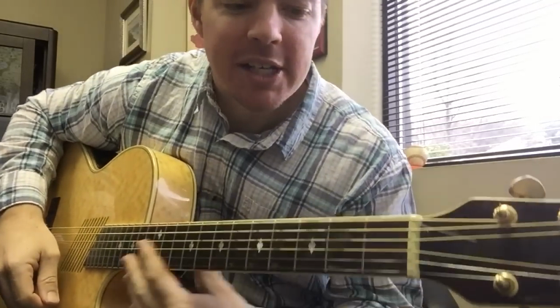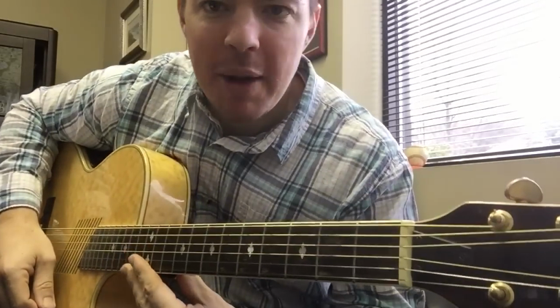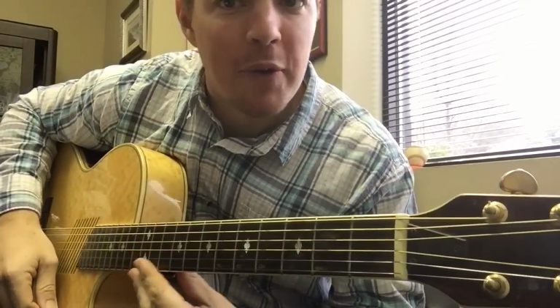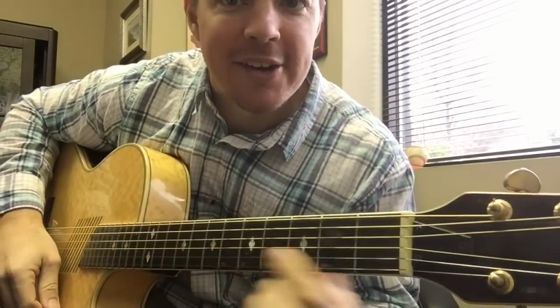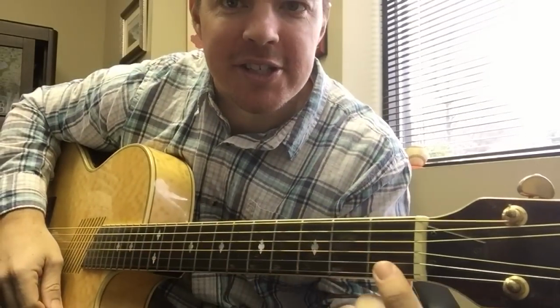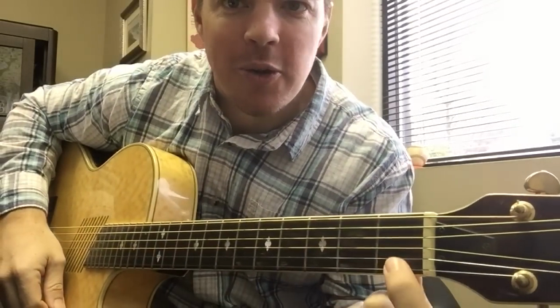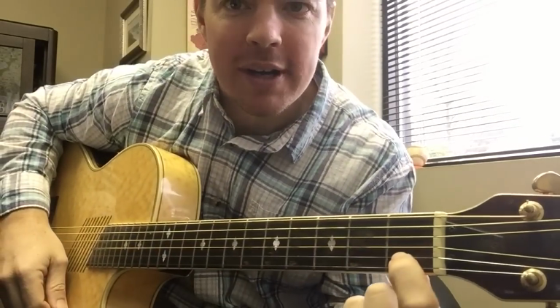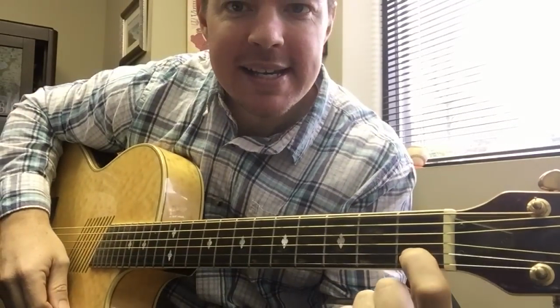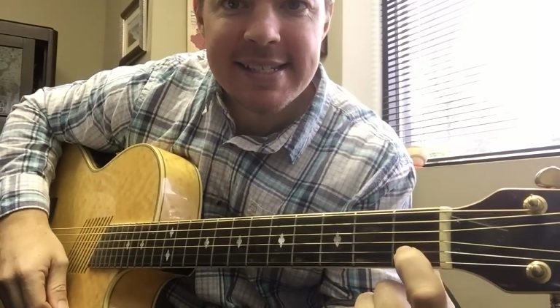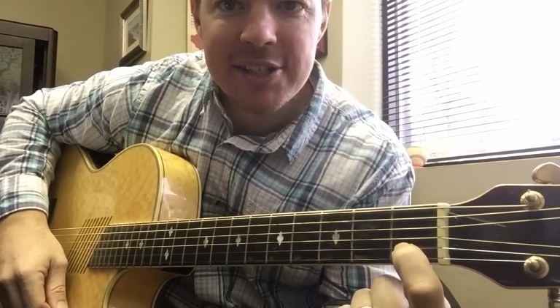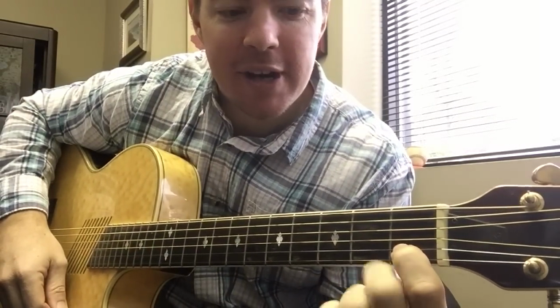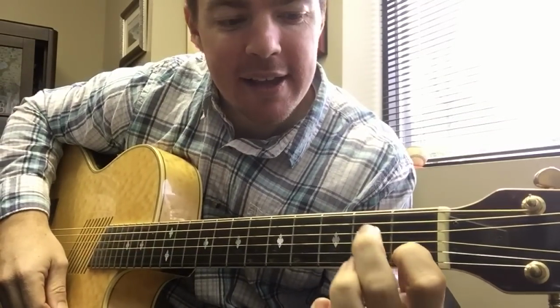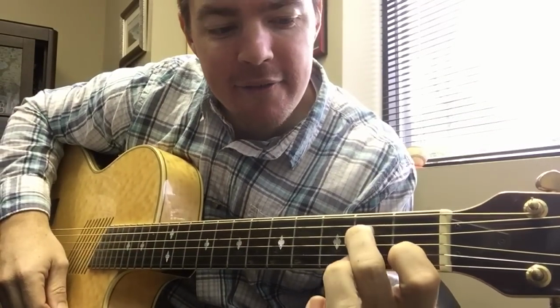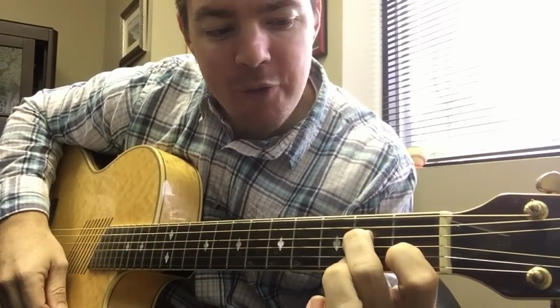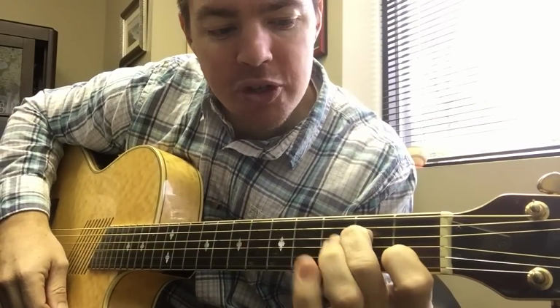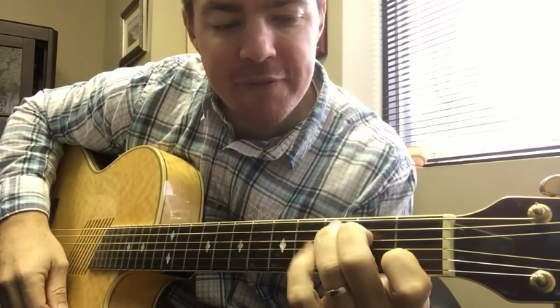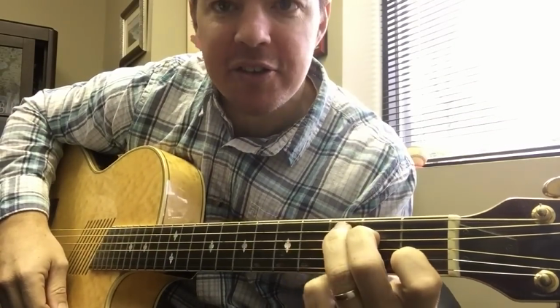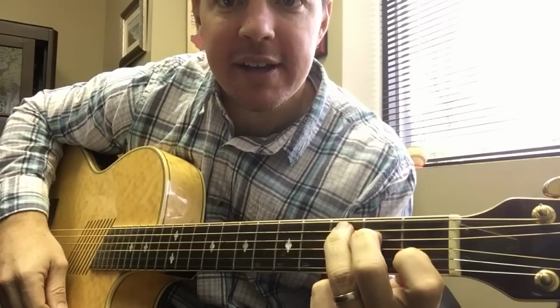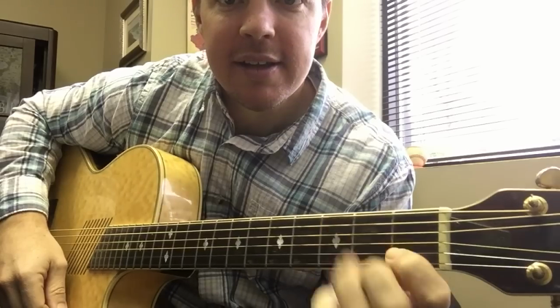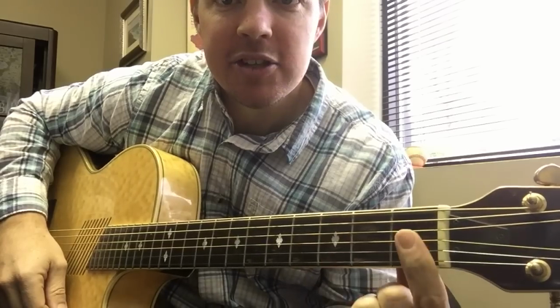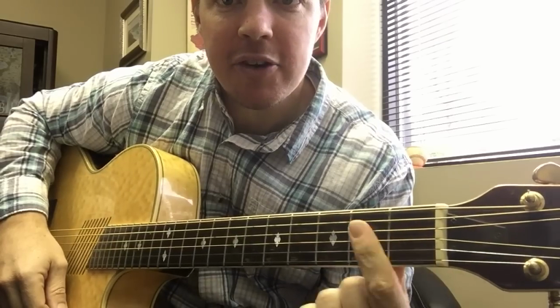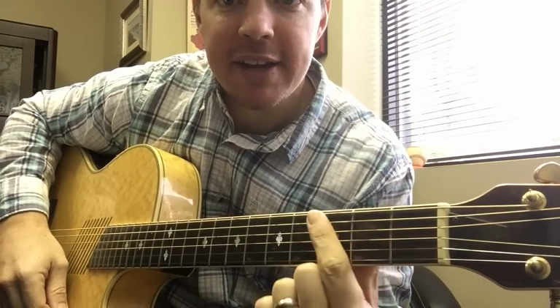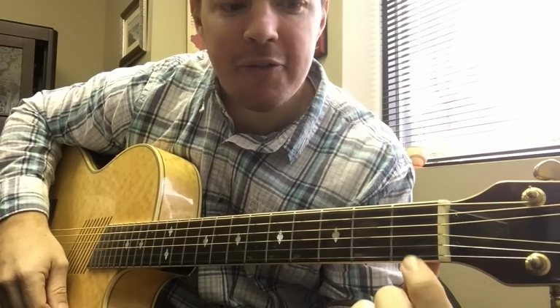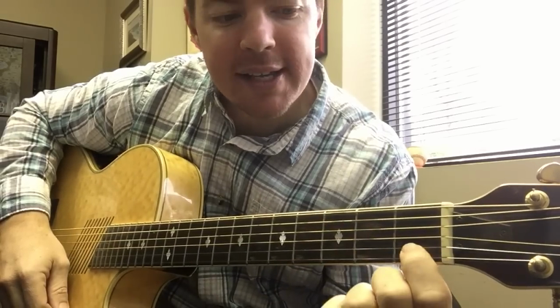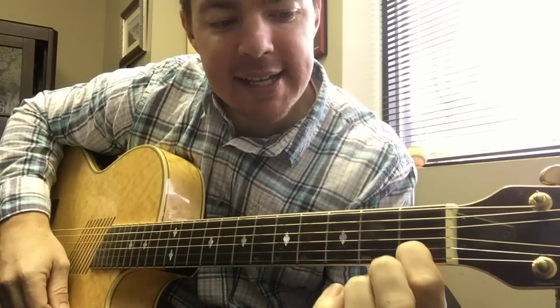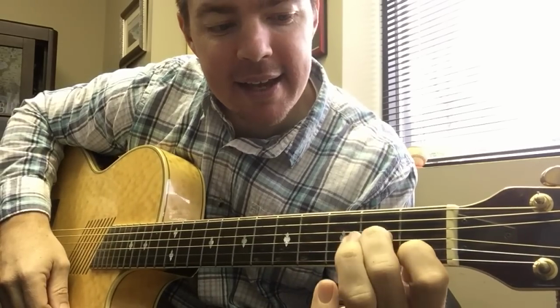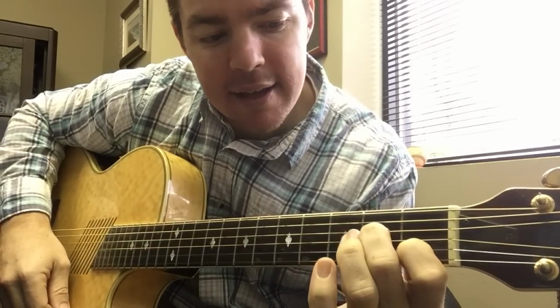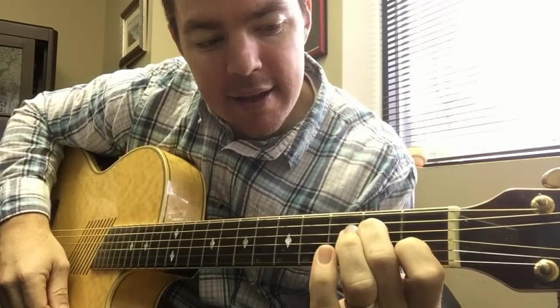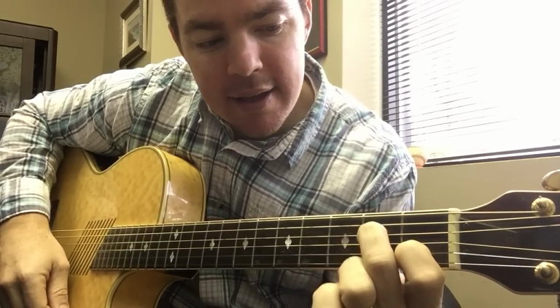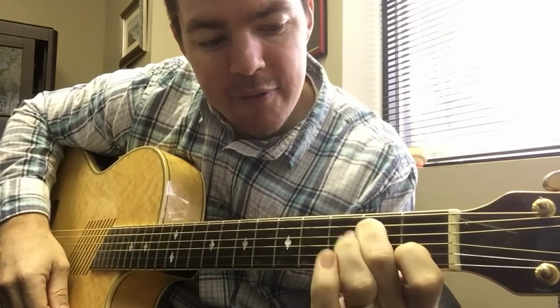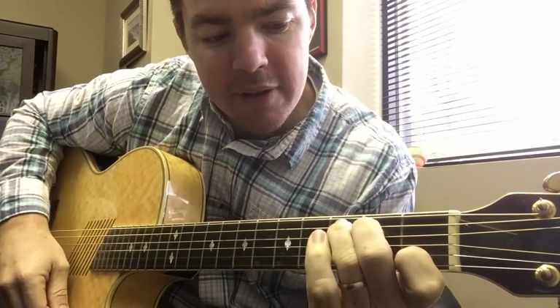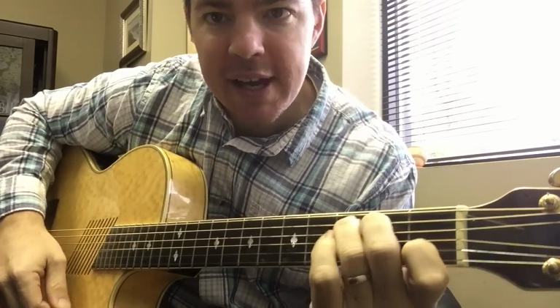Let's start out with the regular C chord. Second string, fourth string, fifth string — so first, second, third fret on the second, fourth, and fifth strings.